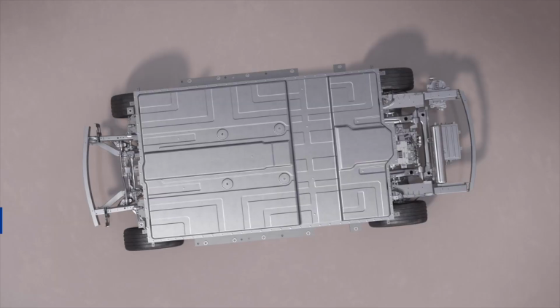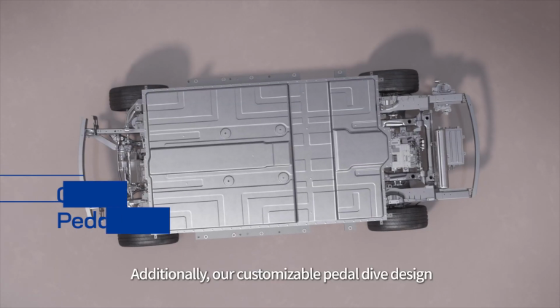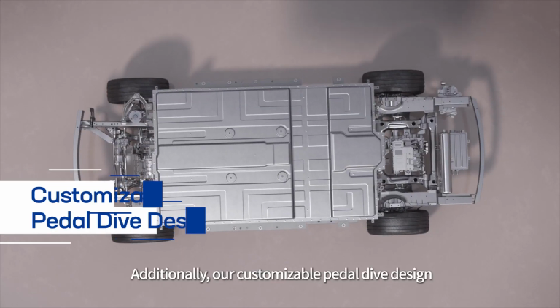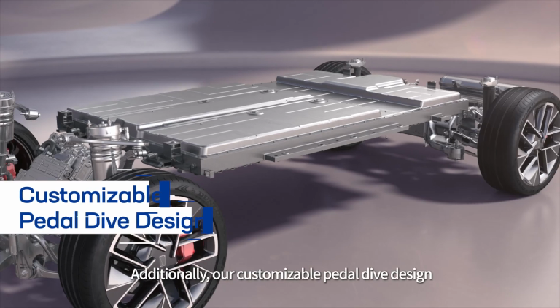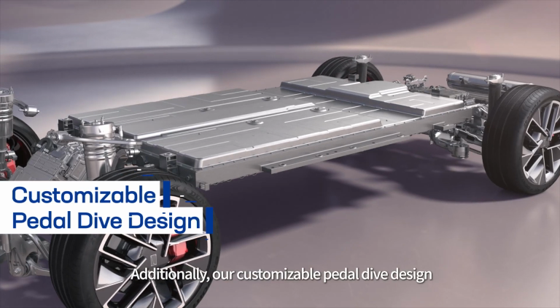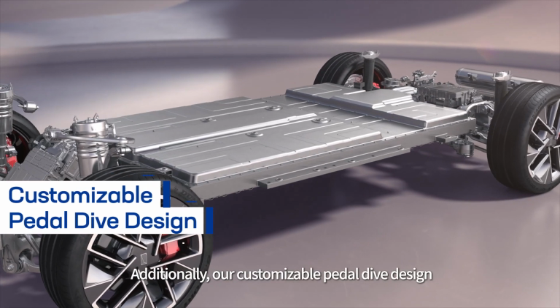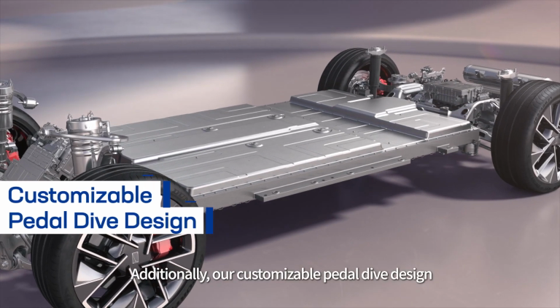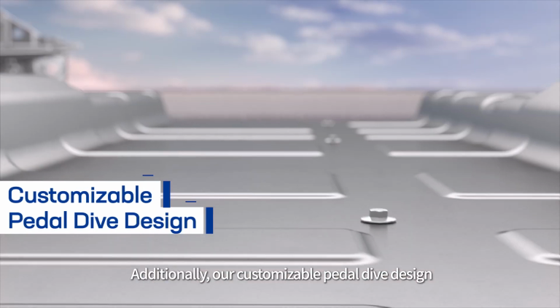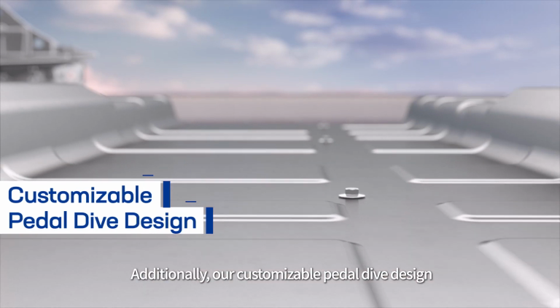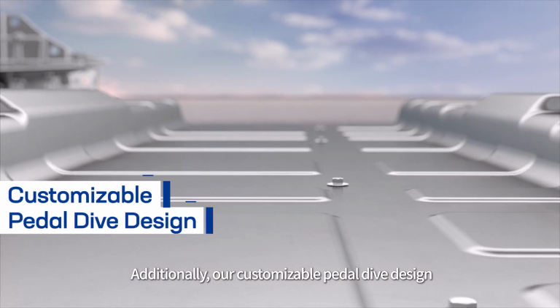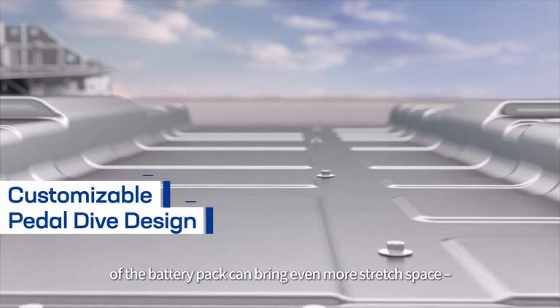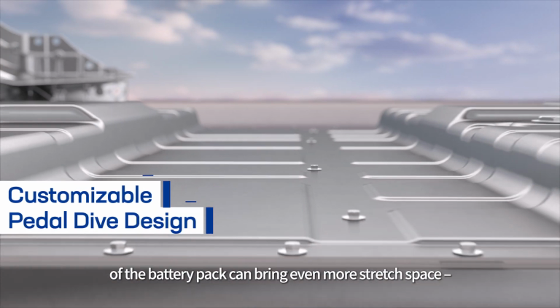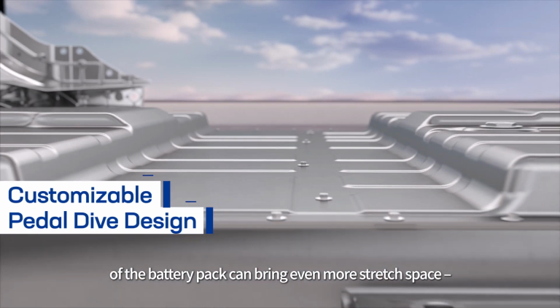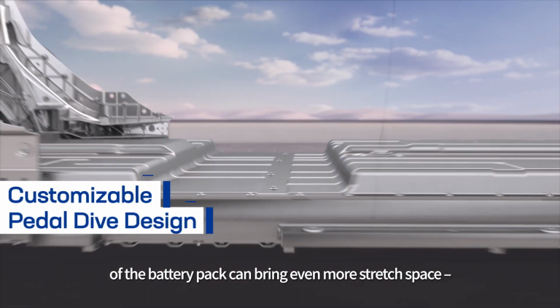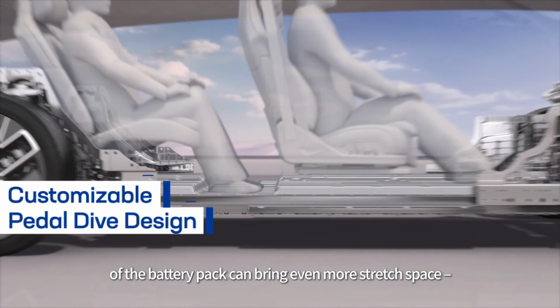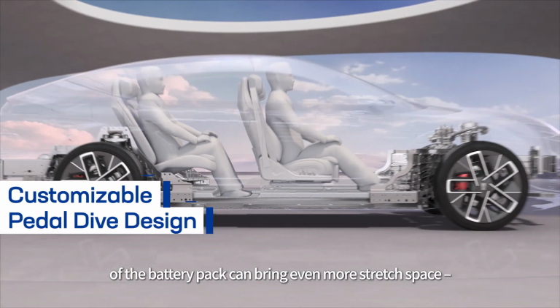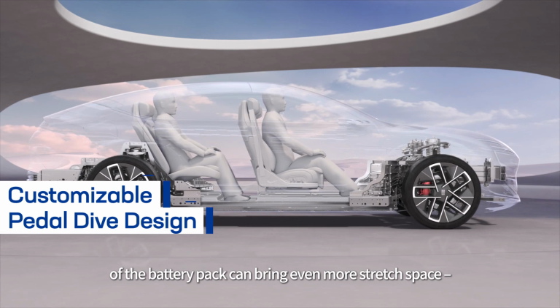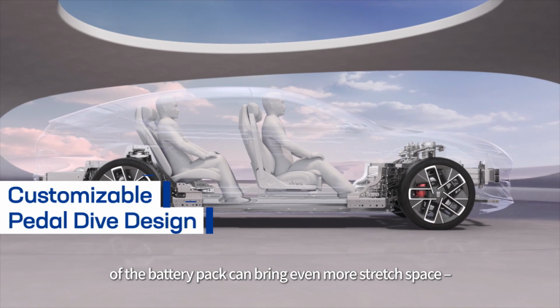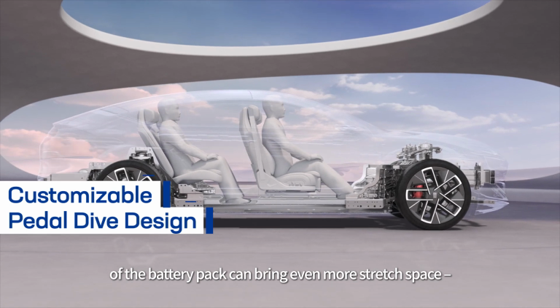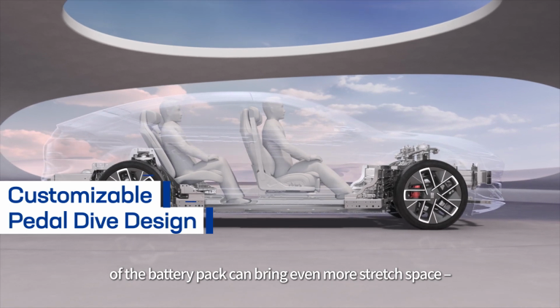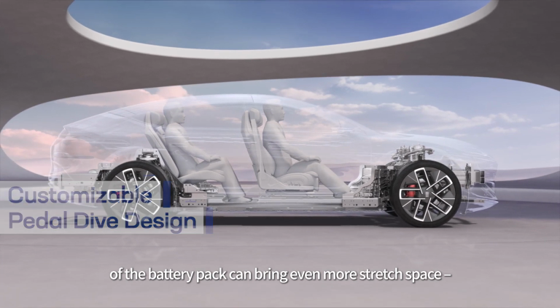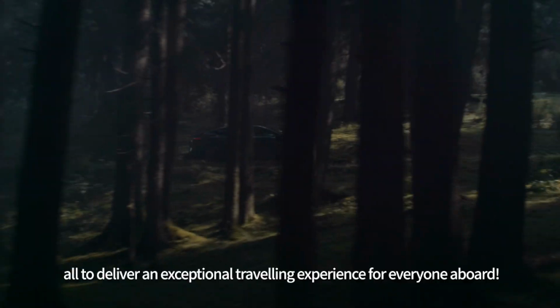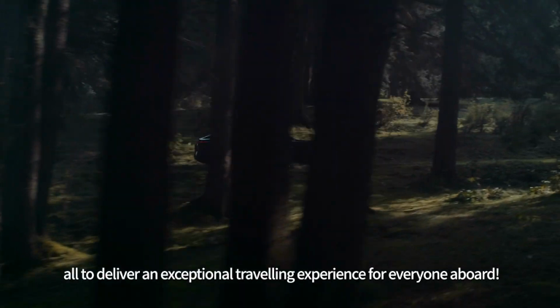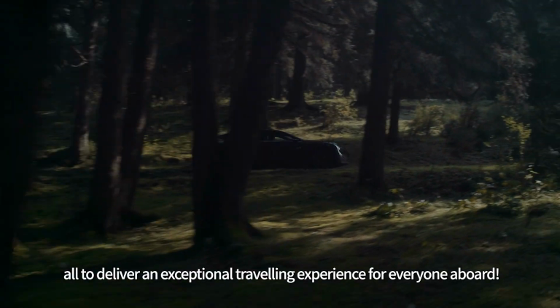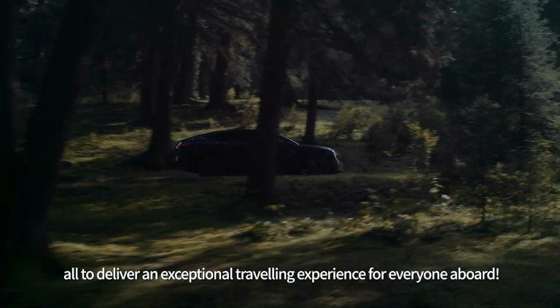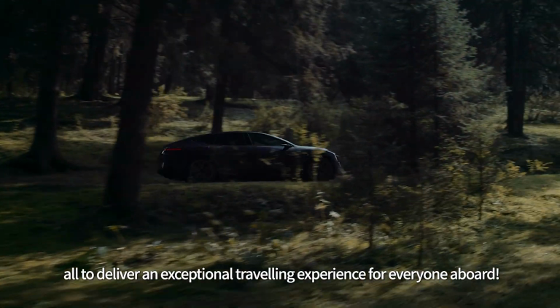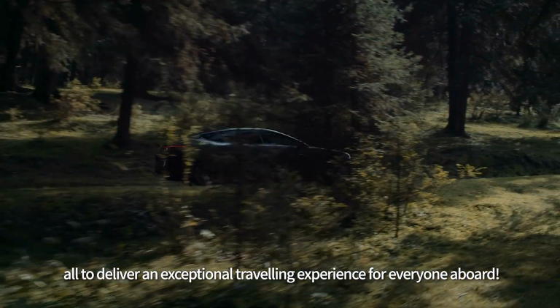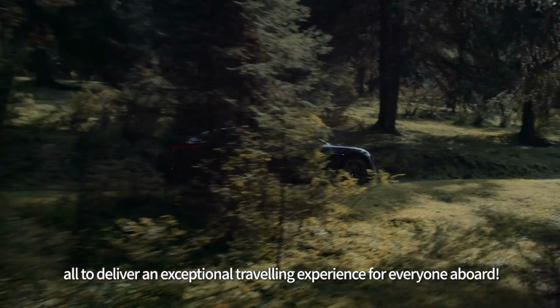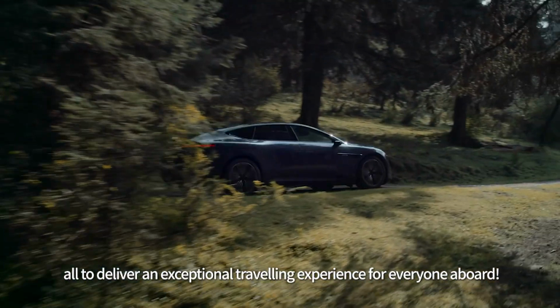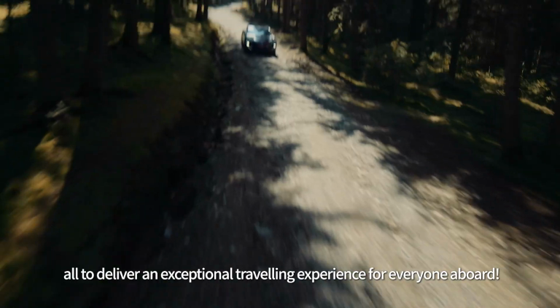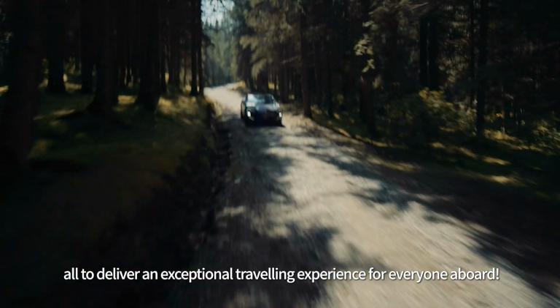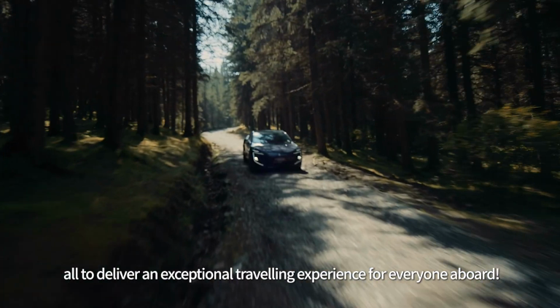Additionally, our customizable pedal-dive design of the battery pack can bring even more stretch space, all to deliver an exceptional traveling experience for everyone aboard.